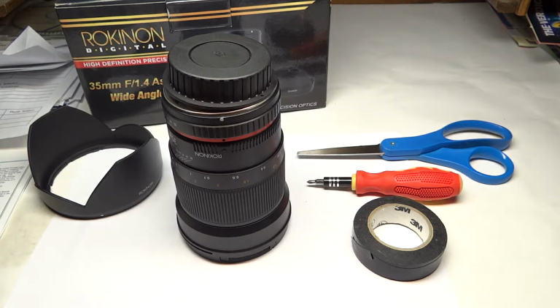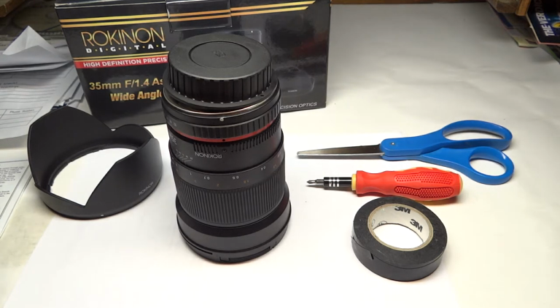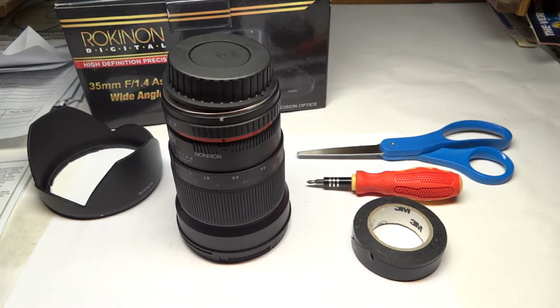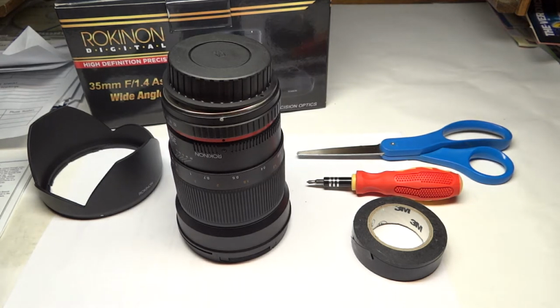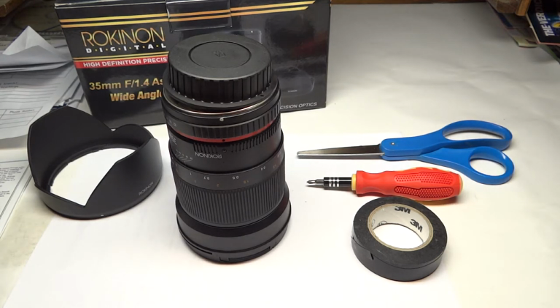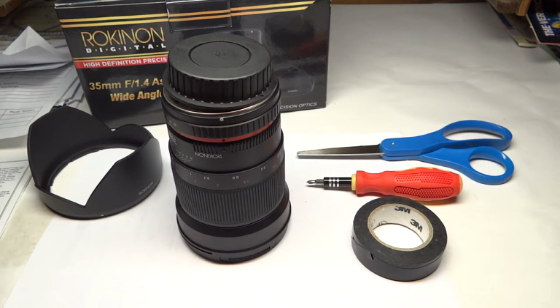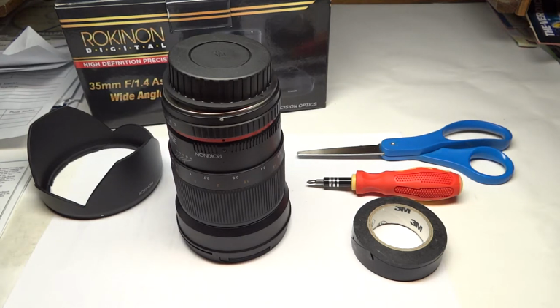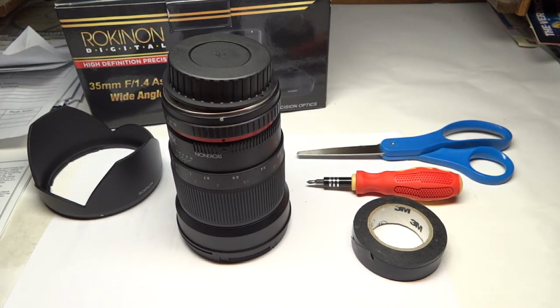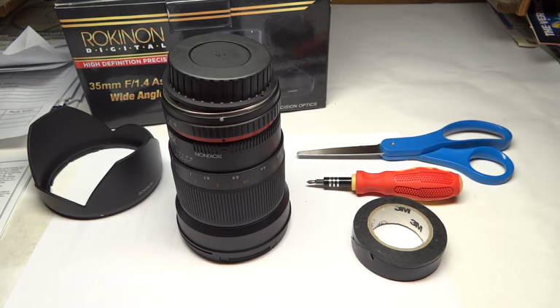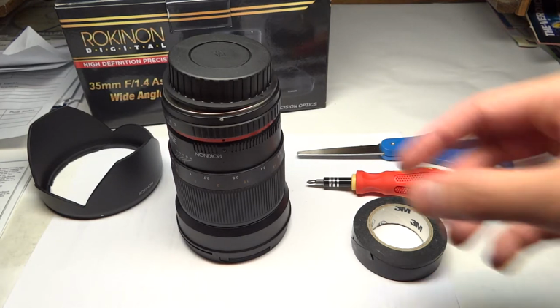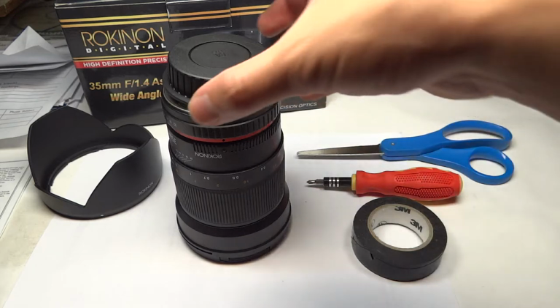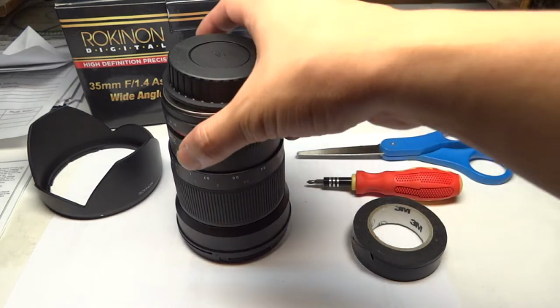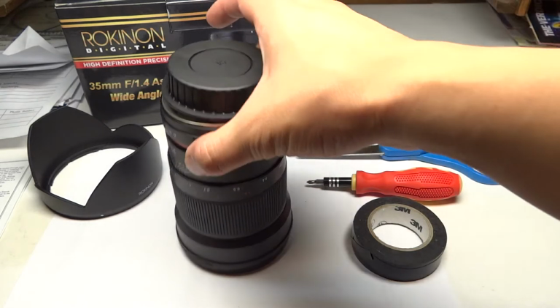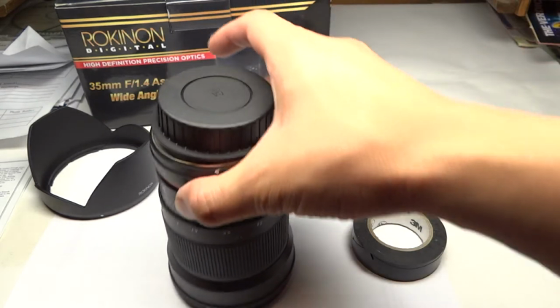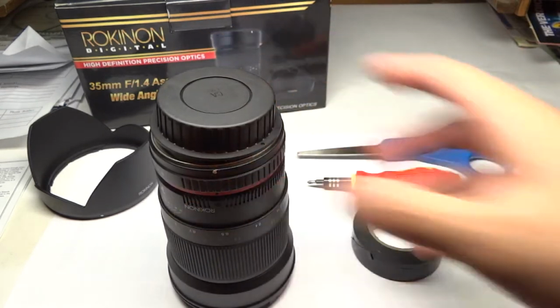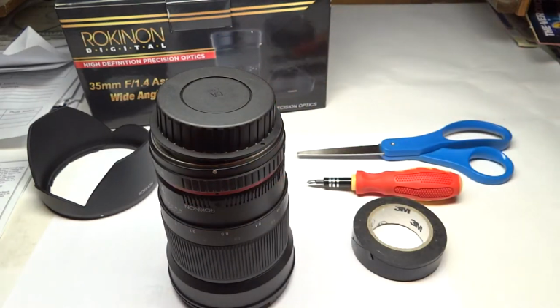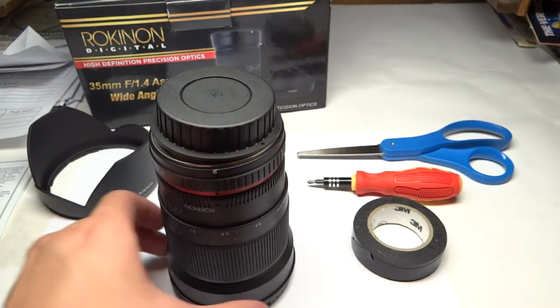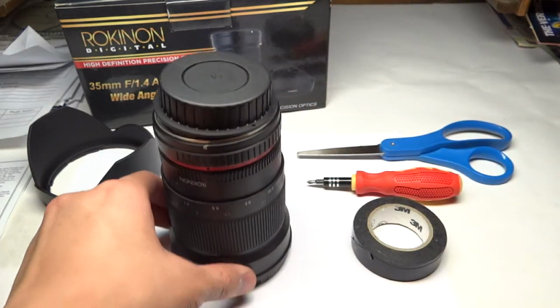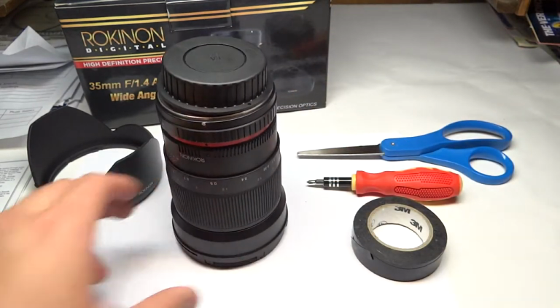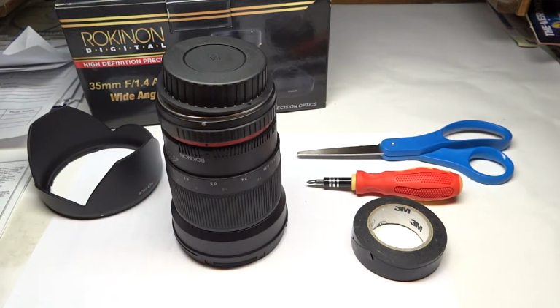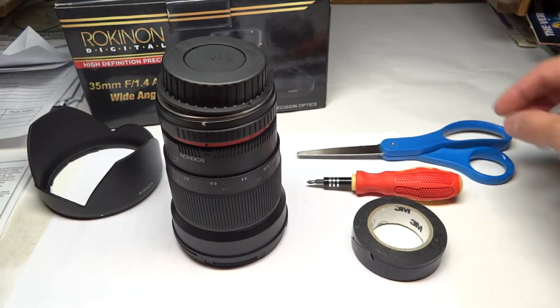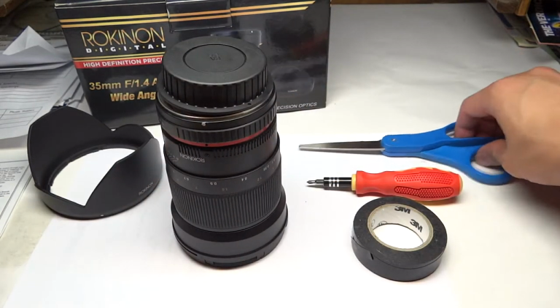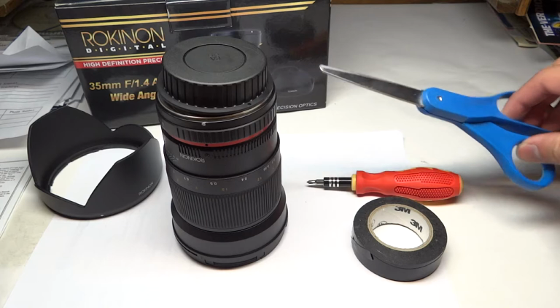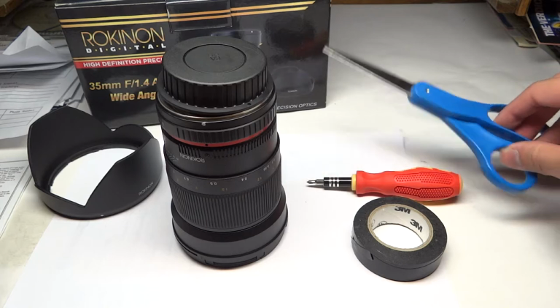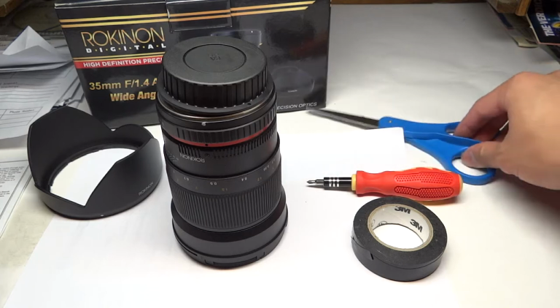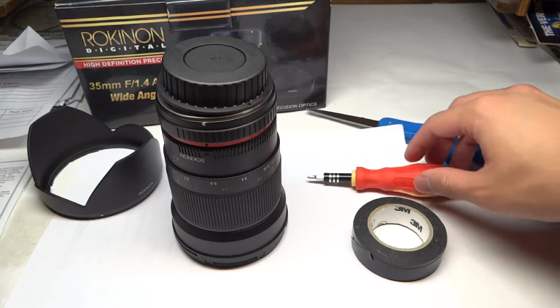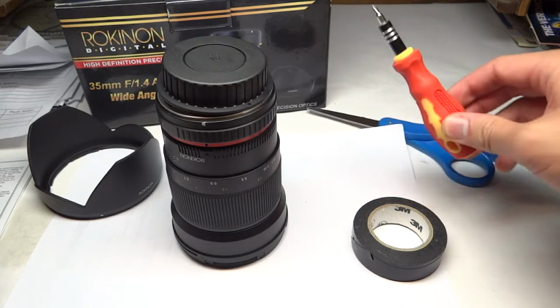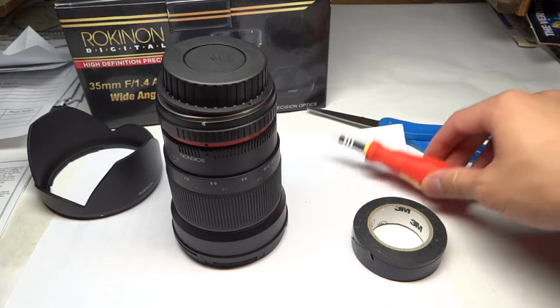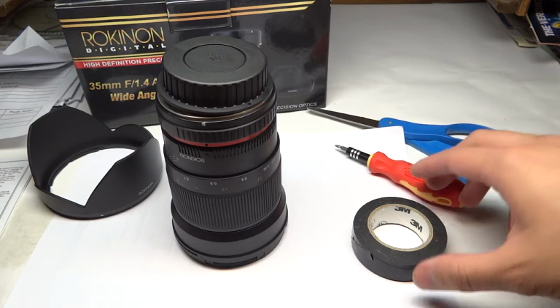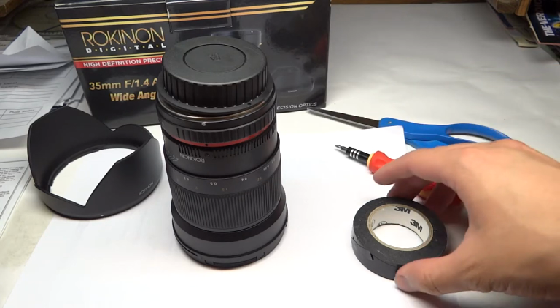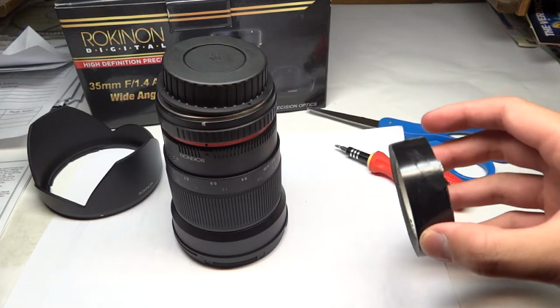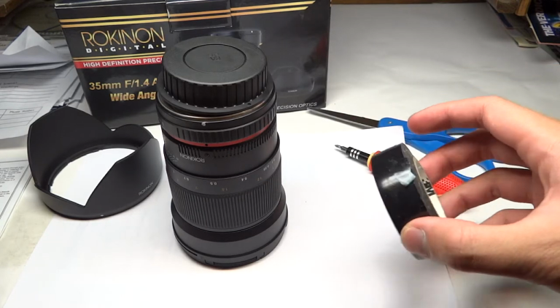Hi YouTubers! Today I'm going to show you how to de-click the Rokinon 35mm 1.4 lens. First of all, what you need are a pair of scissors, a screwdriver, and some electrical tape.